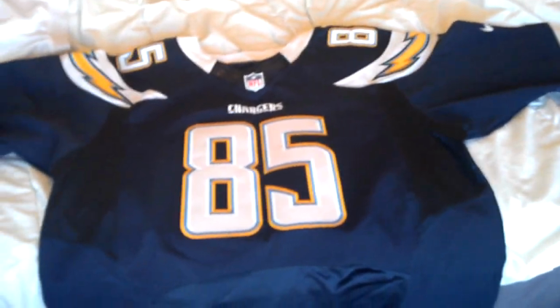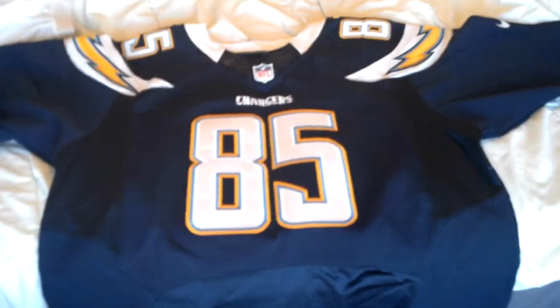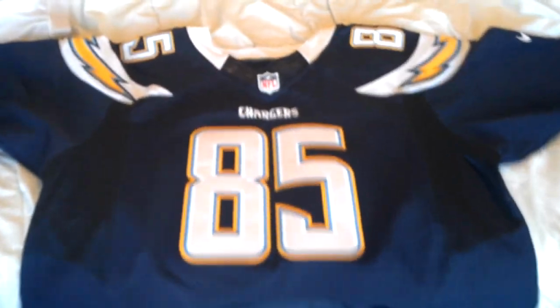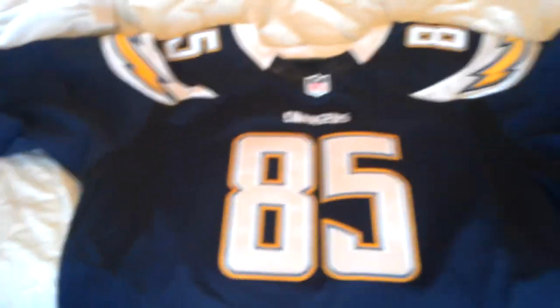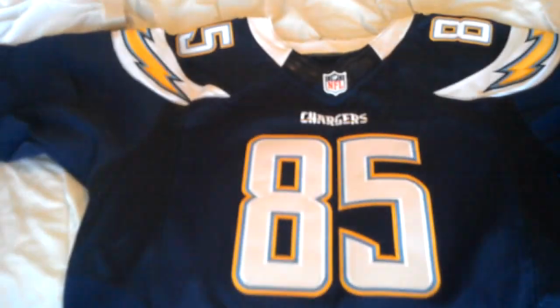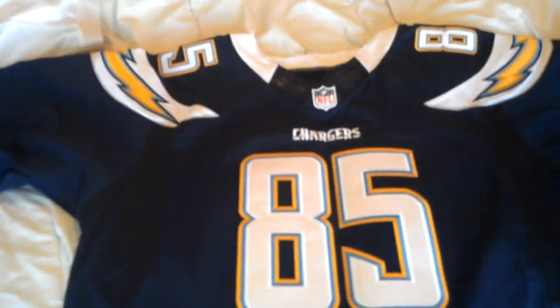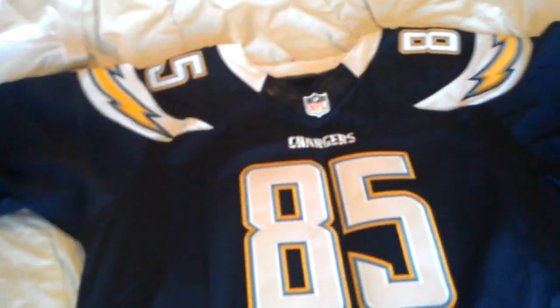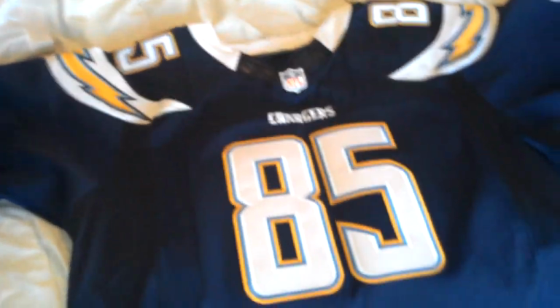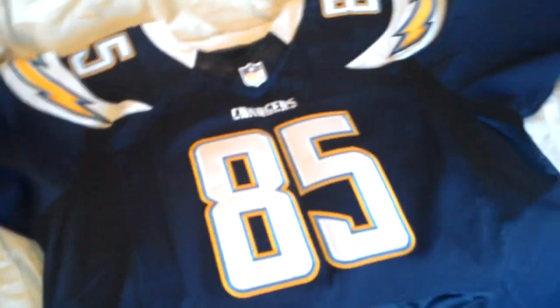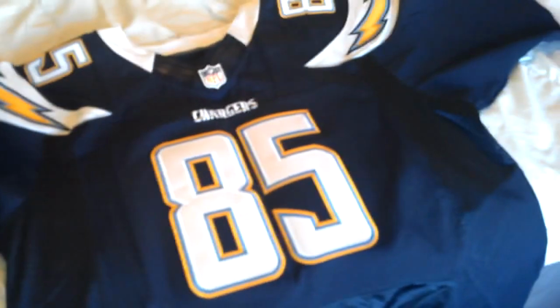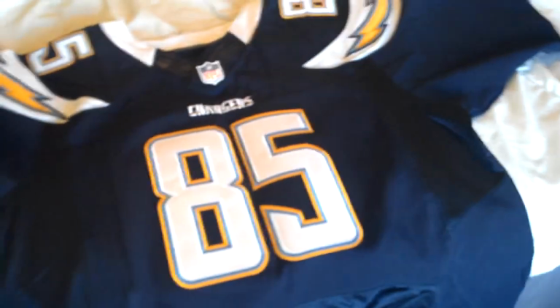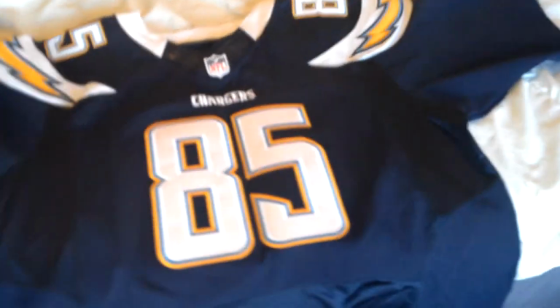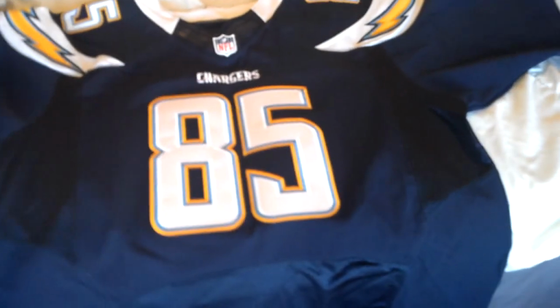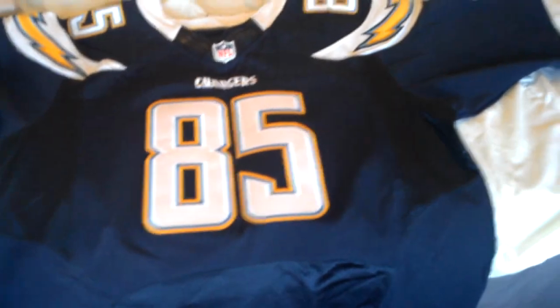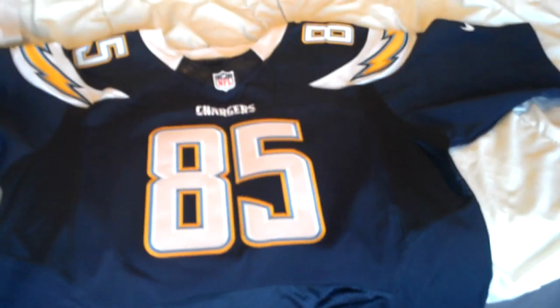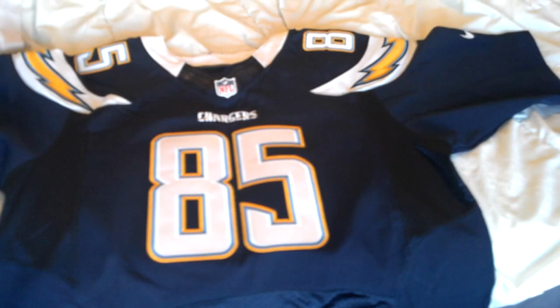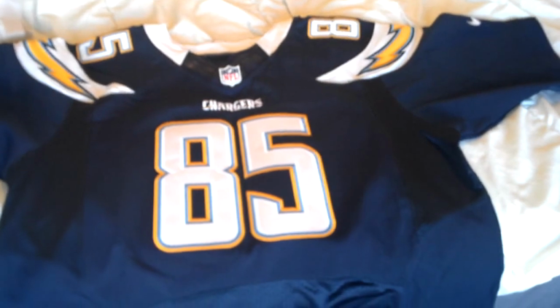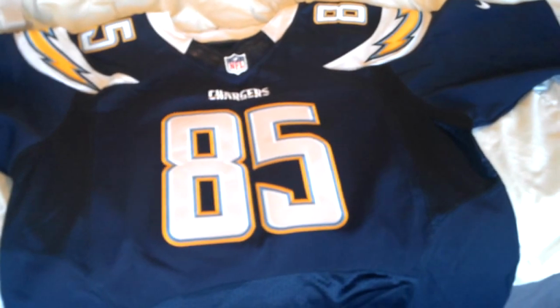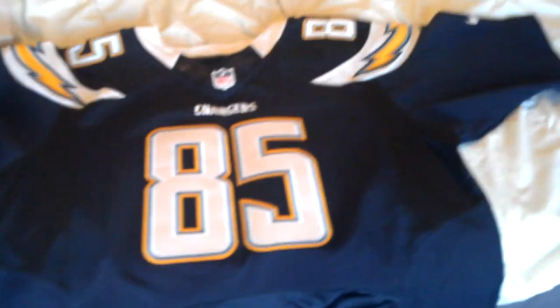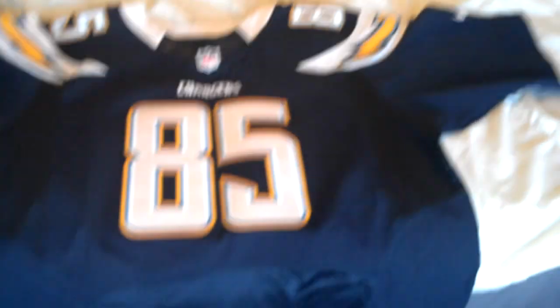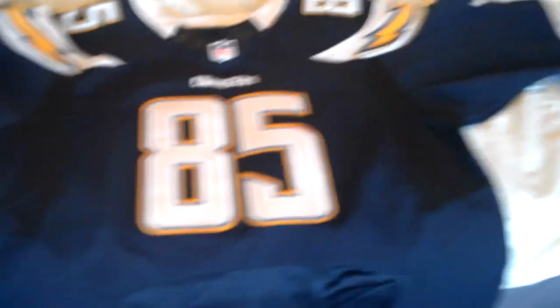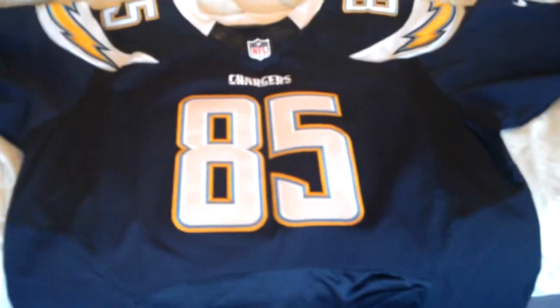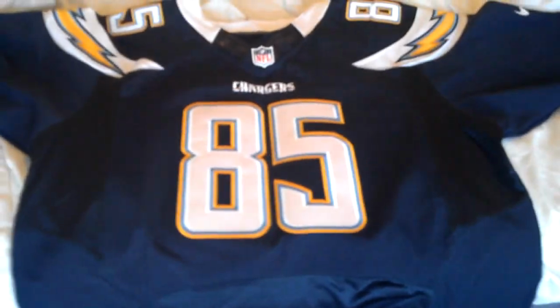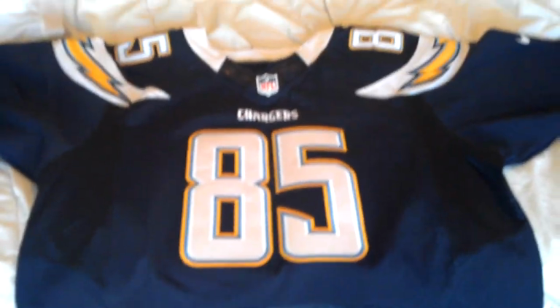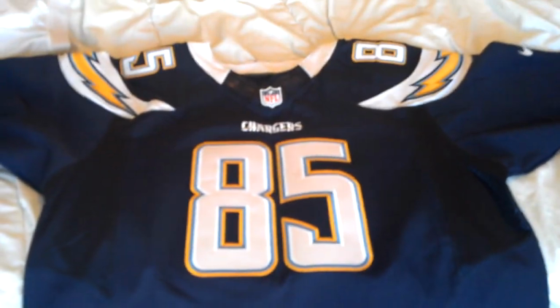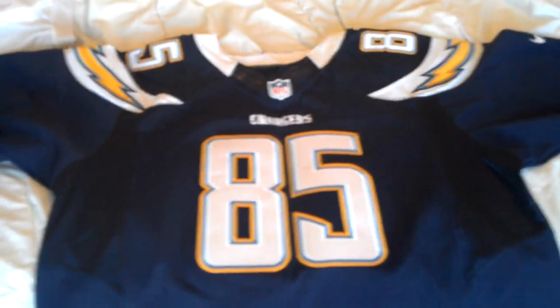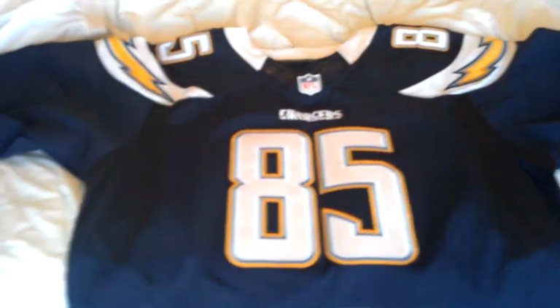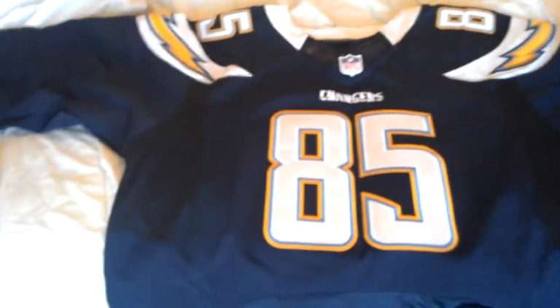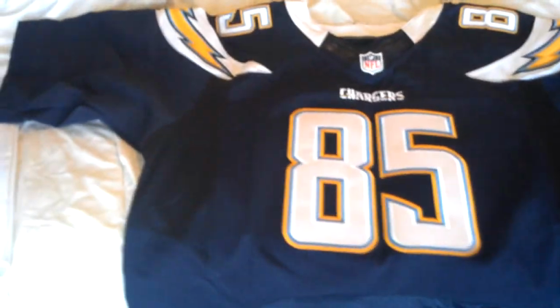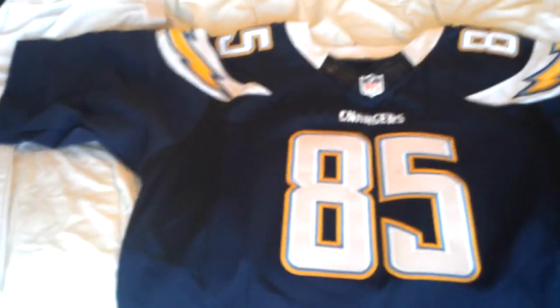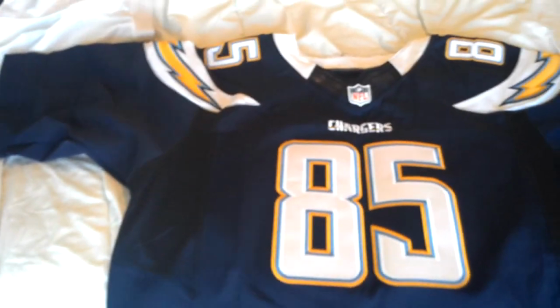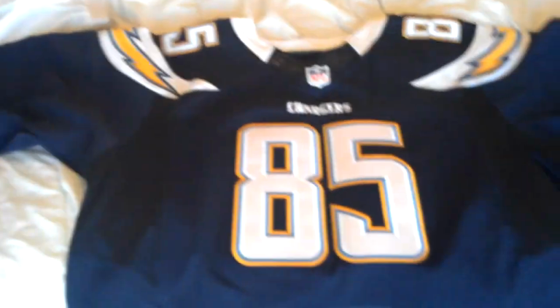I wanted to review the new Nike Elite Replica jerseys. This one's from Hong Kong from Jersey 101. It's actually really nice.